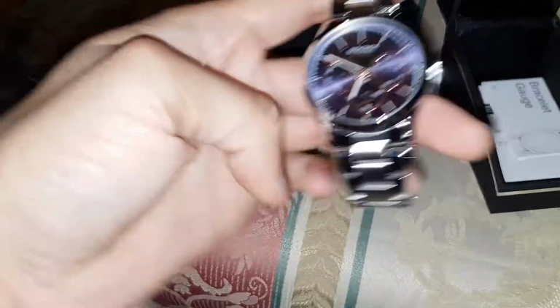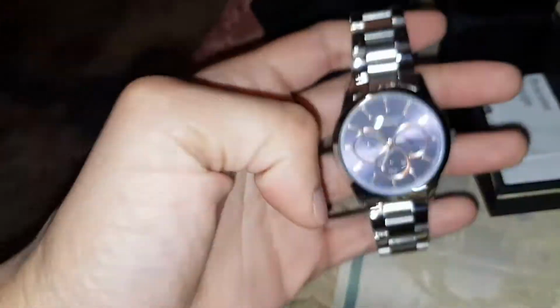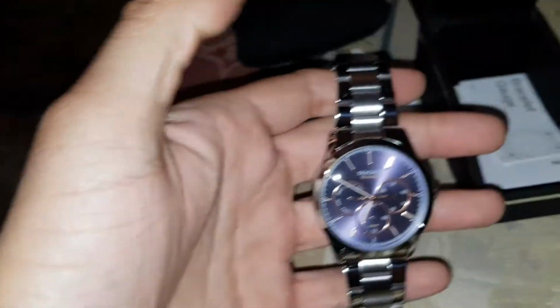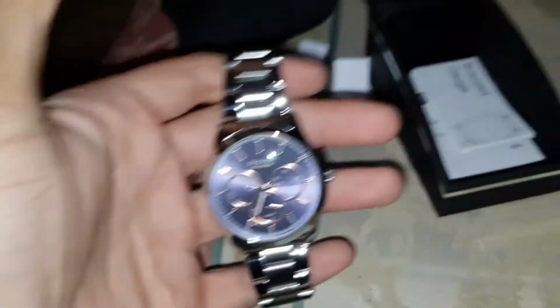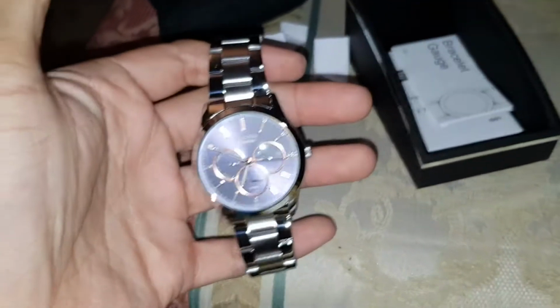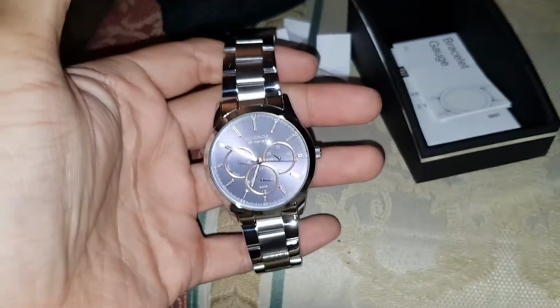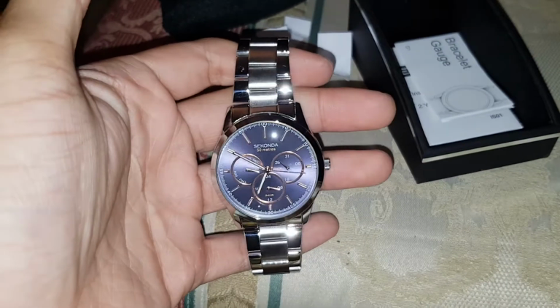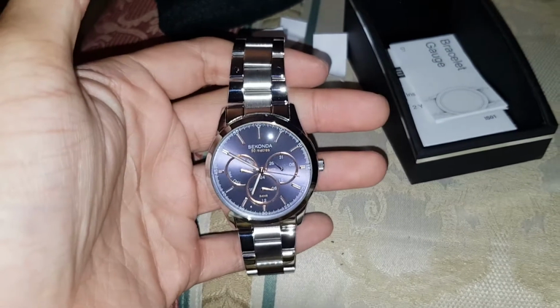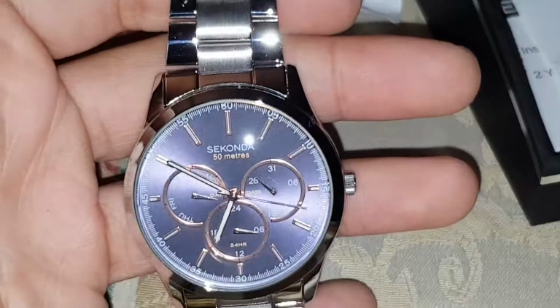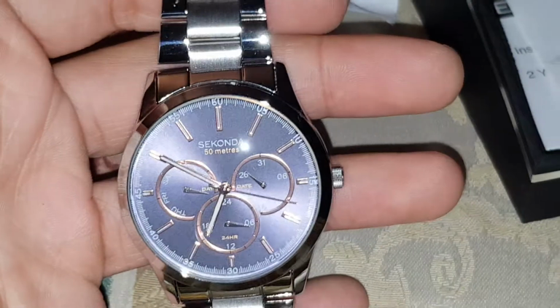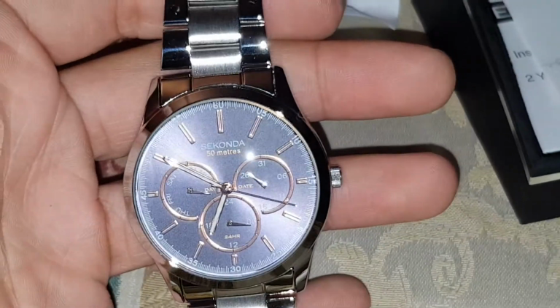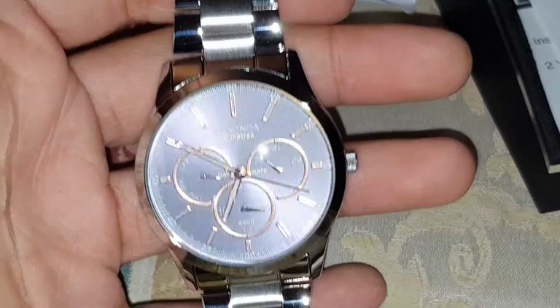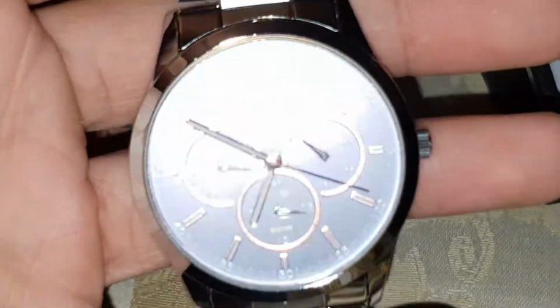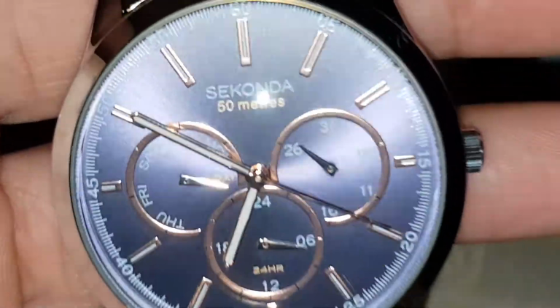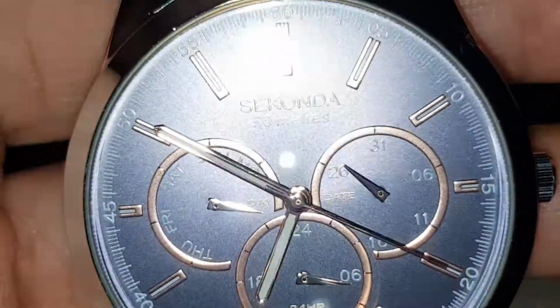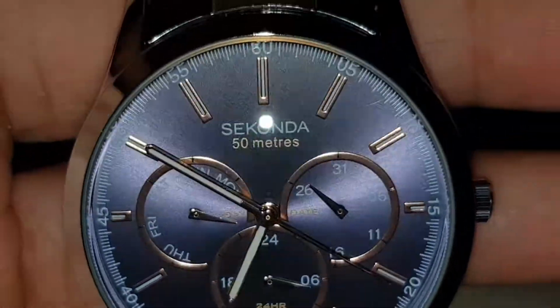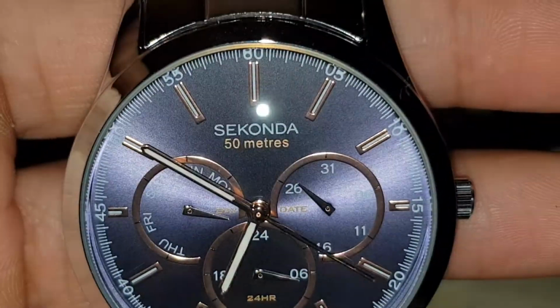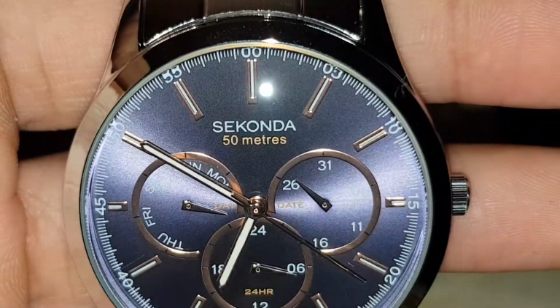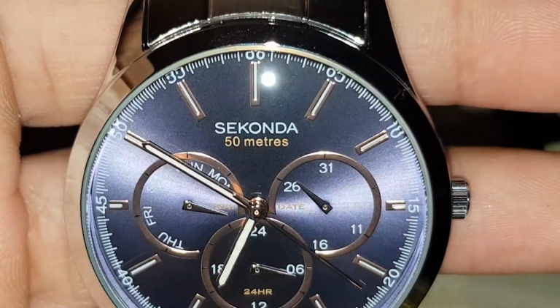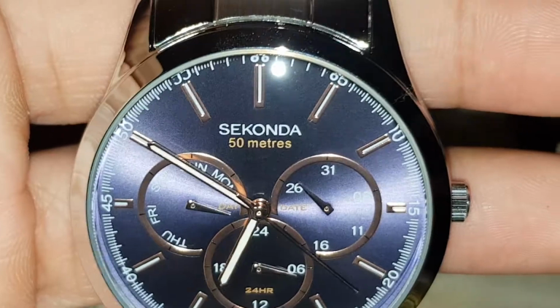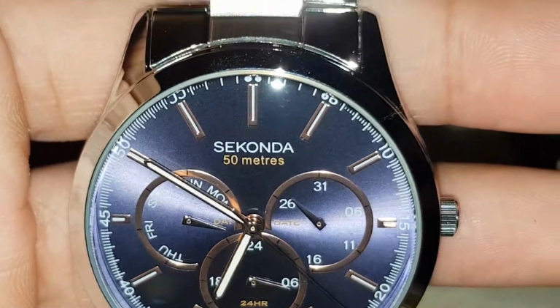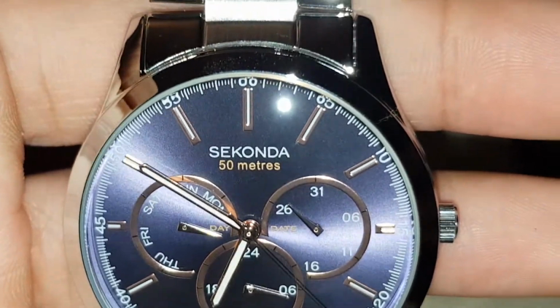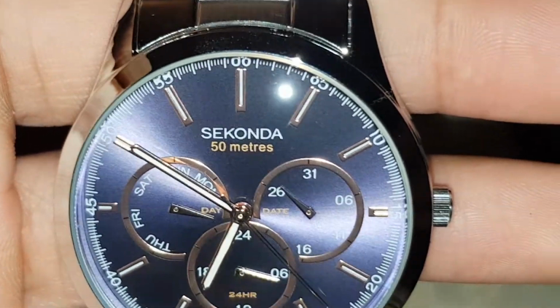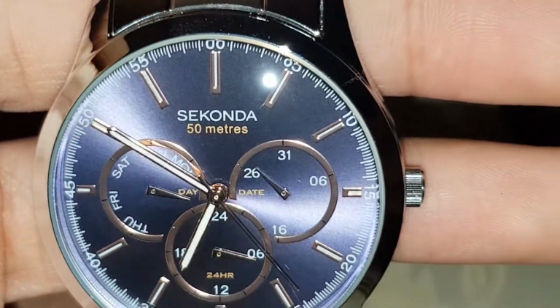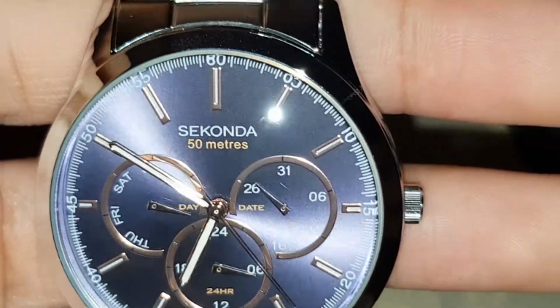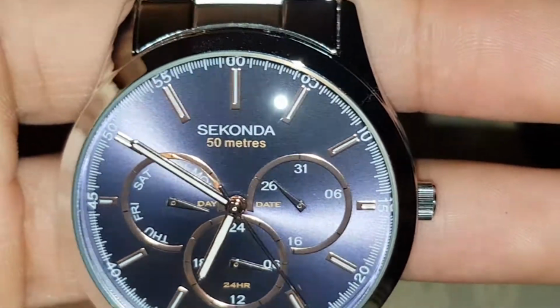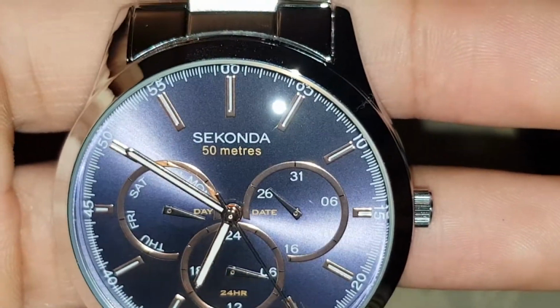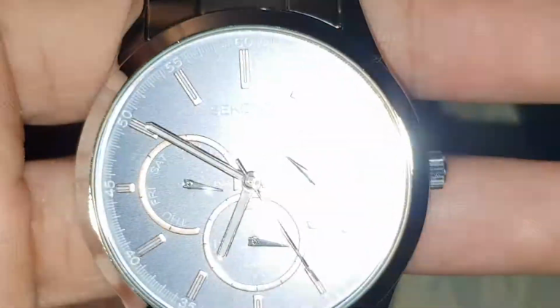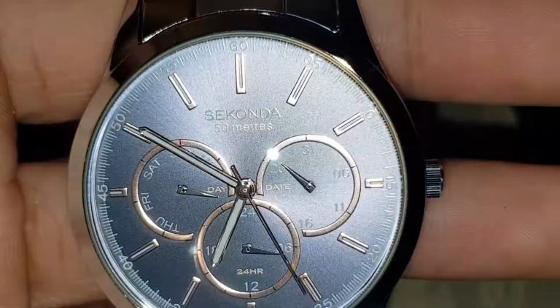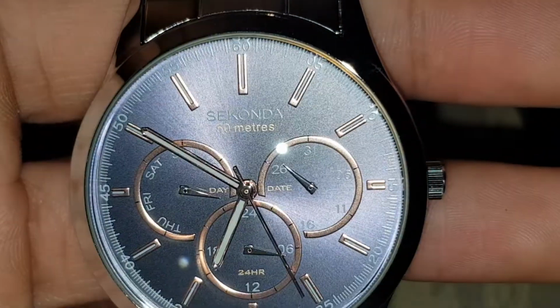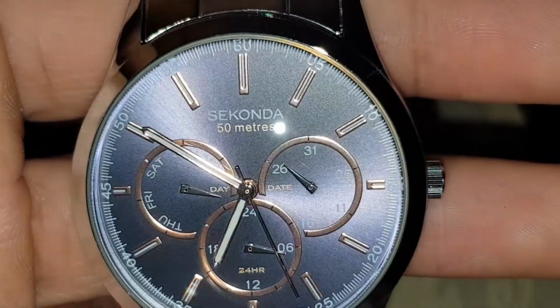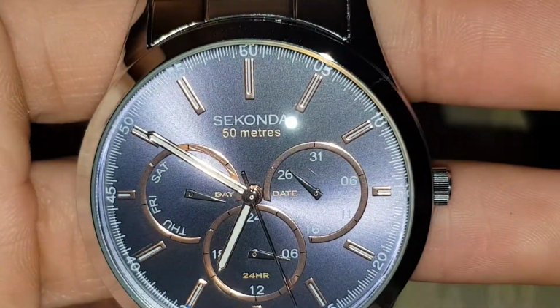It's very cold though — it's been sat there for a long time. Let's have a look at this close-up. It's under 50 metres, so it's good for 50 metres water resistance. Probably not for a long time though.